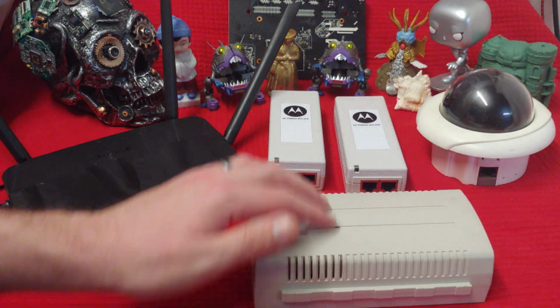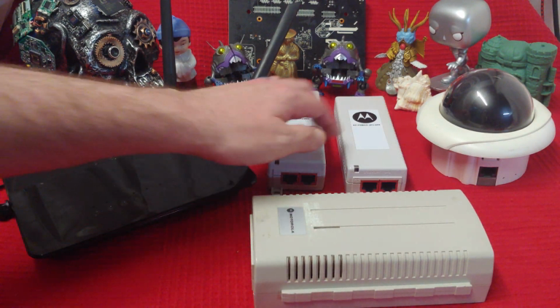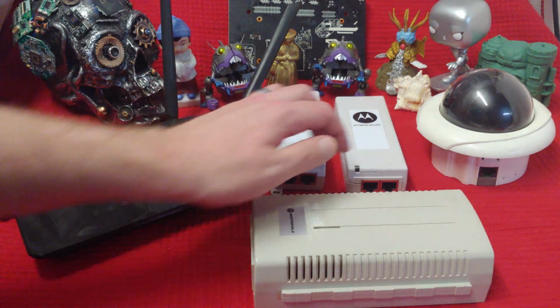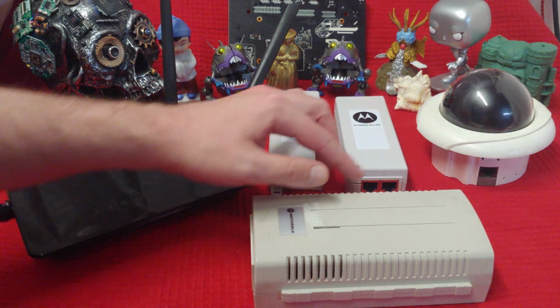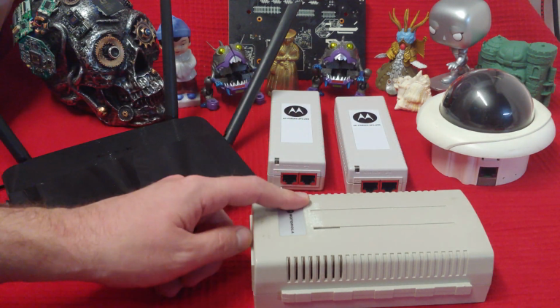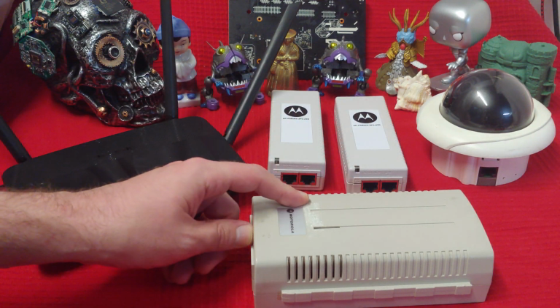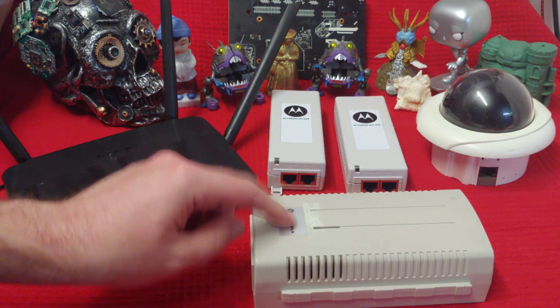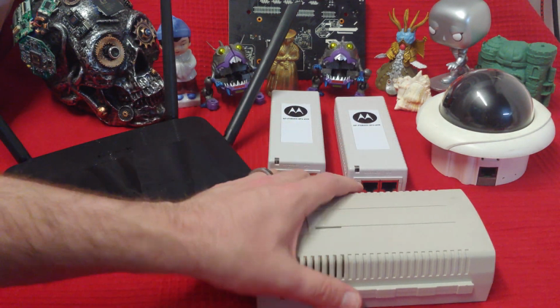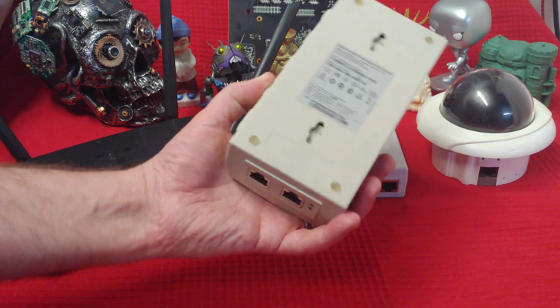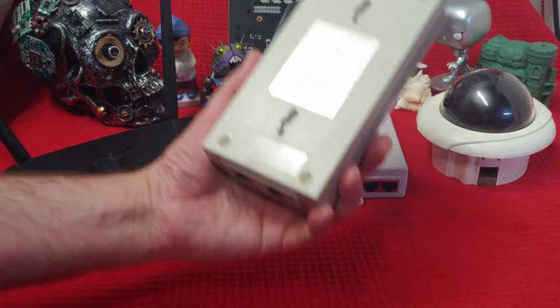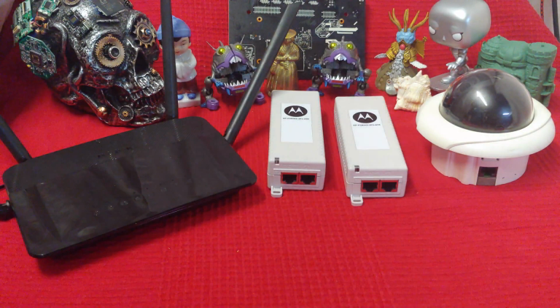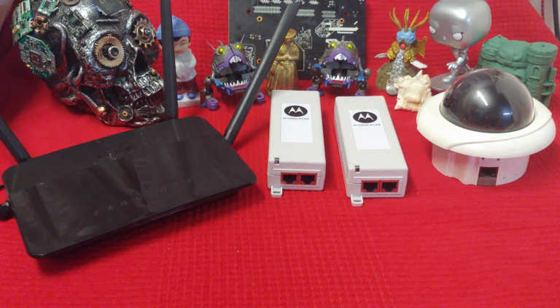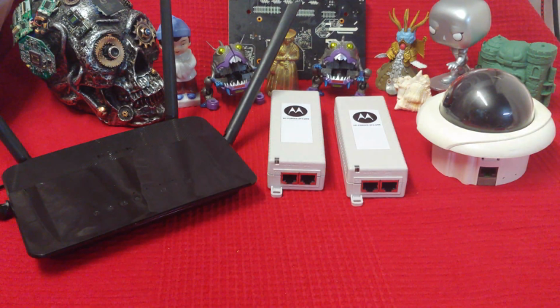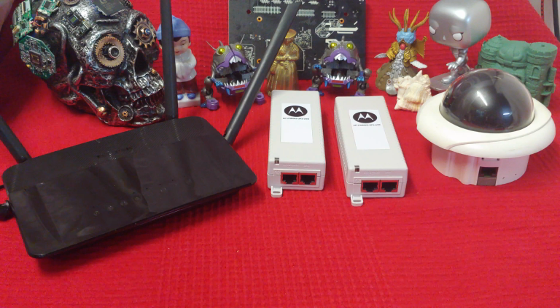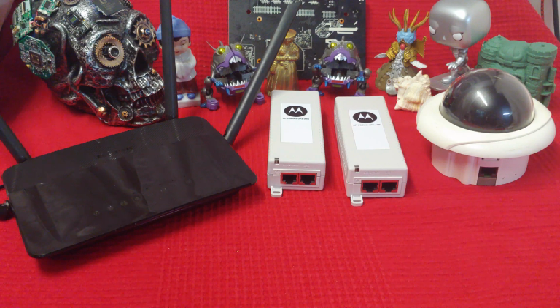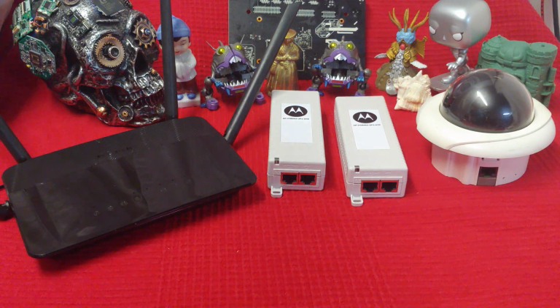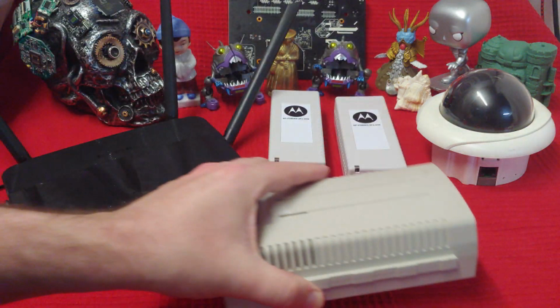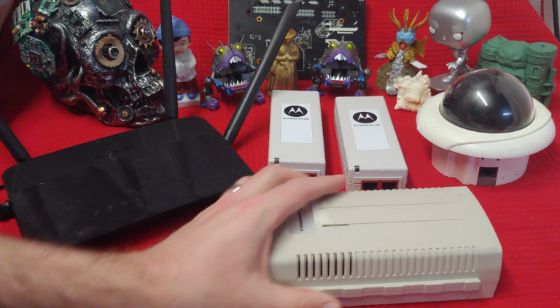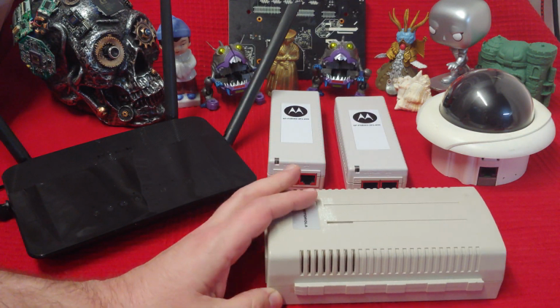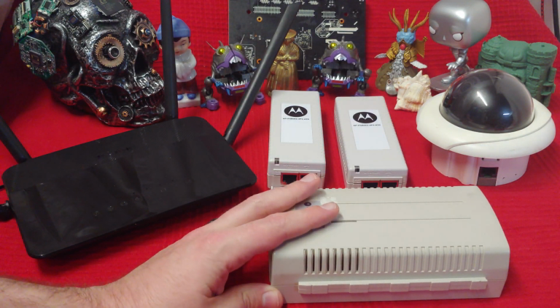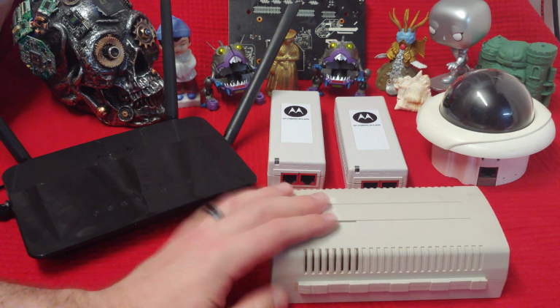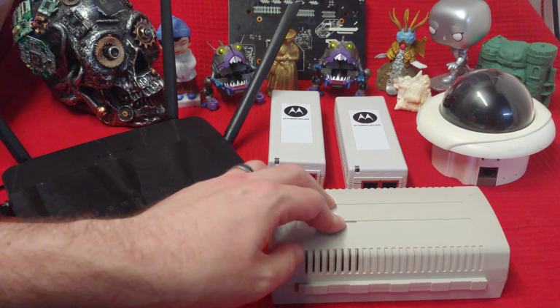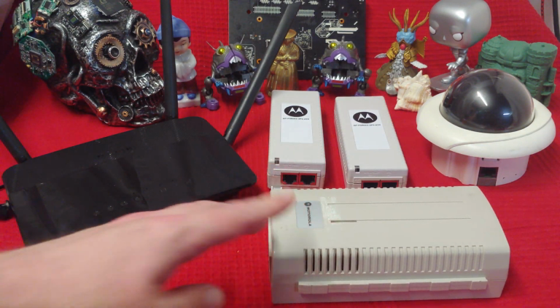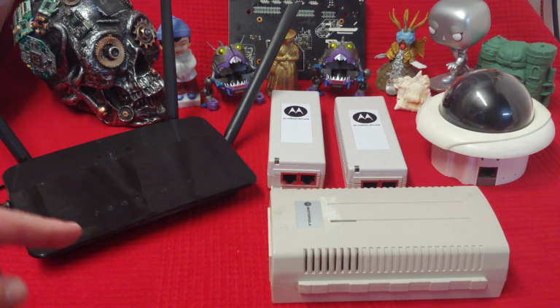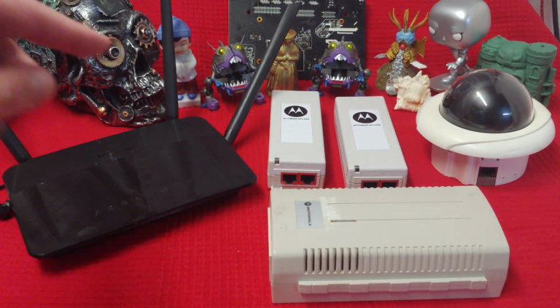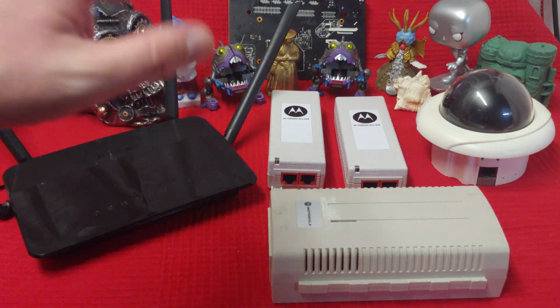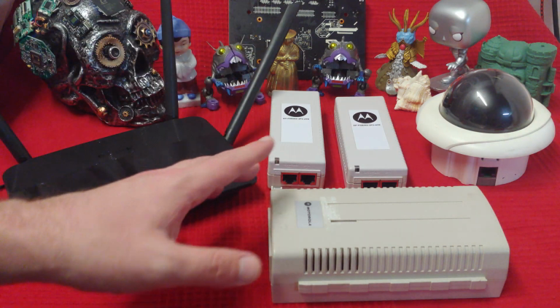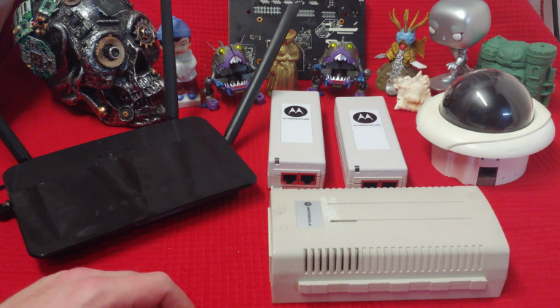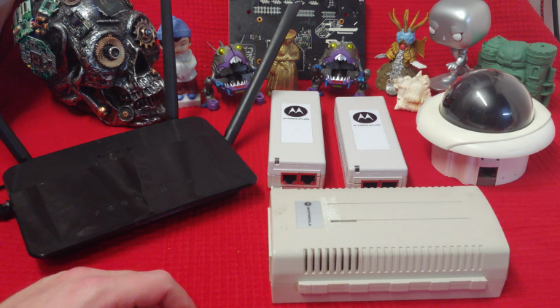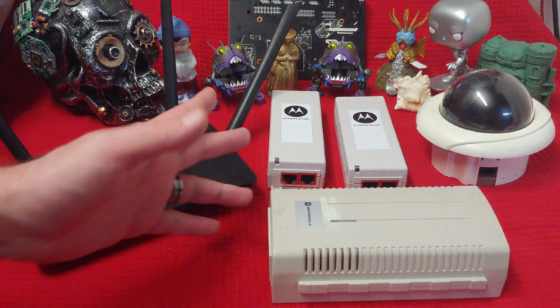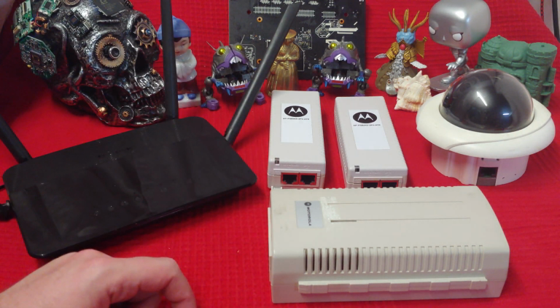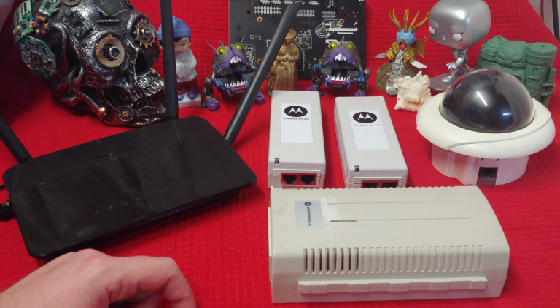So these are power injectors. Some are bigger than others, but most of them seem to be about the same. For the most part, they all seem to be putting out 55 volts and 0.6 amps — at least the ones I've come across, and those have all been Motorola.